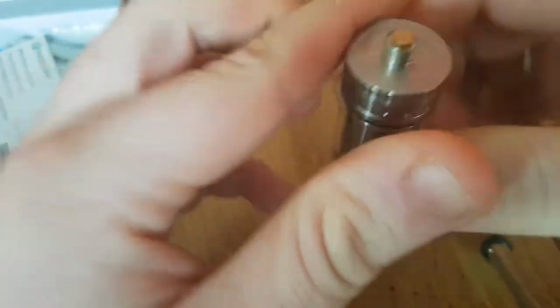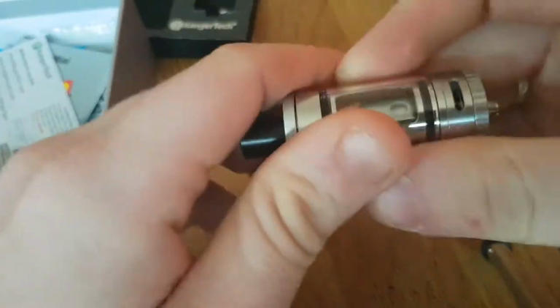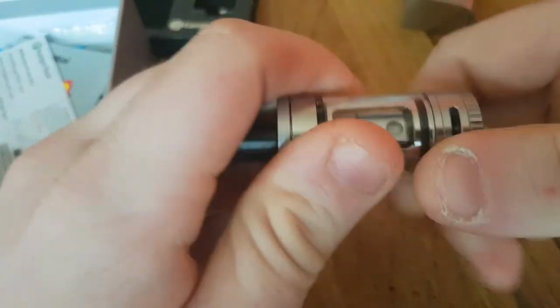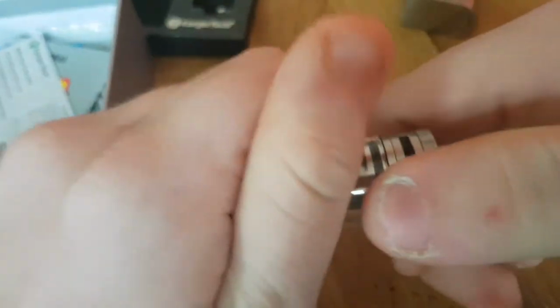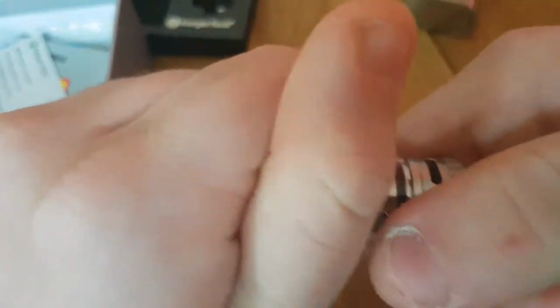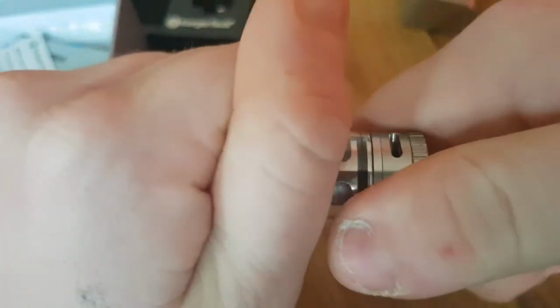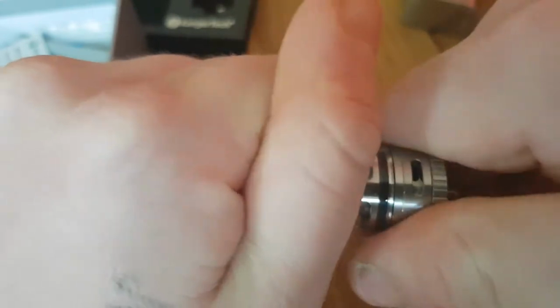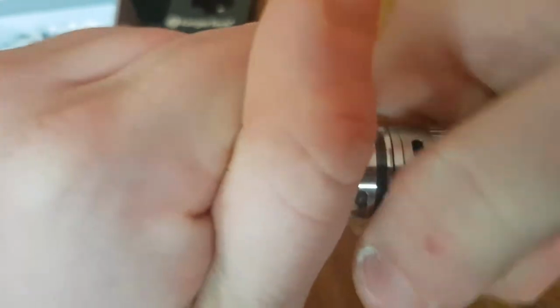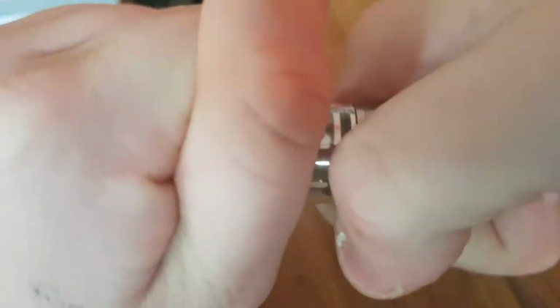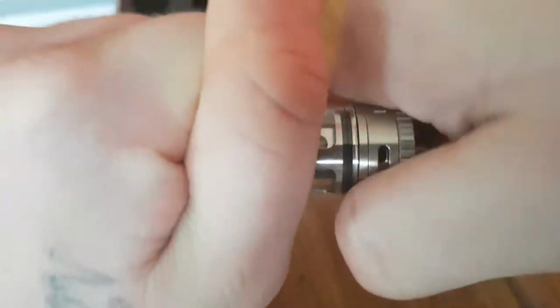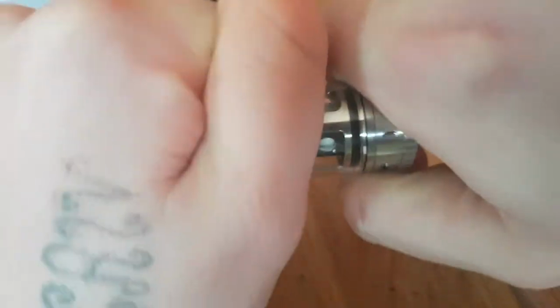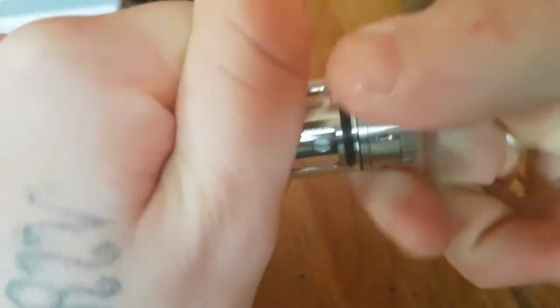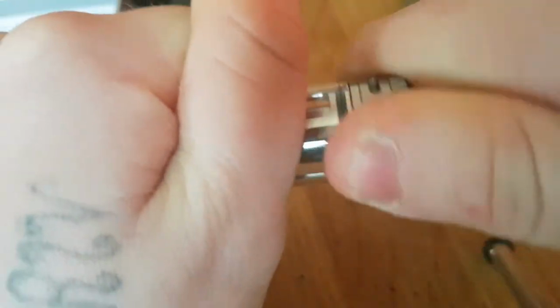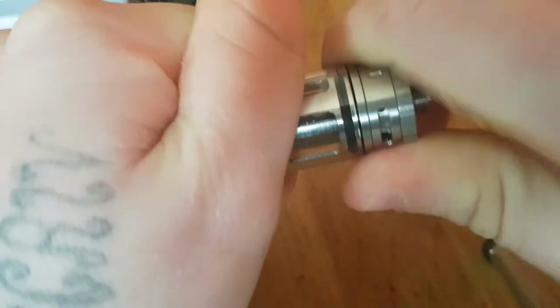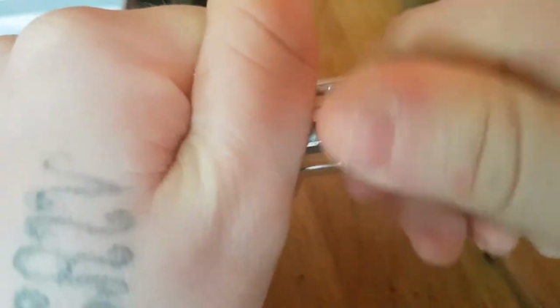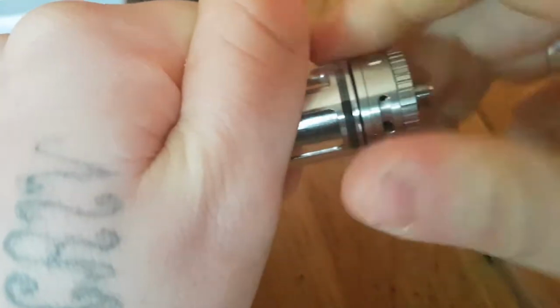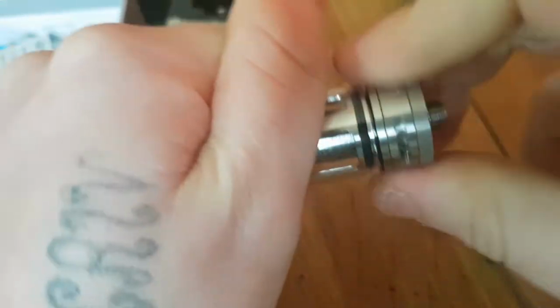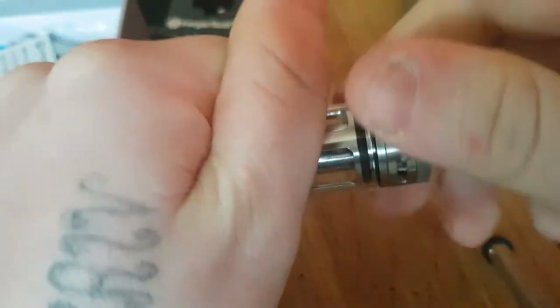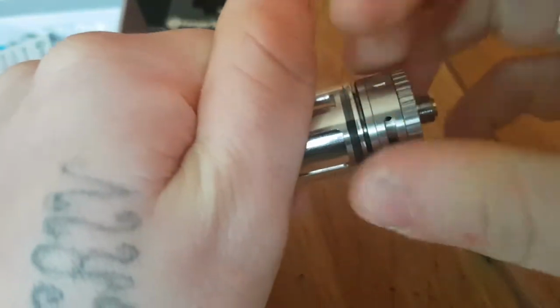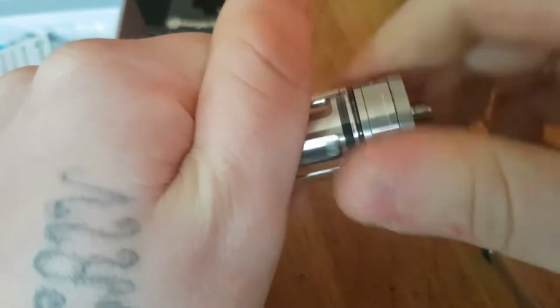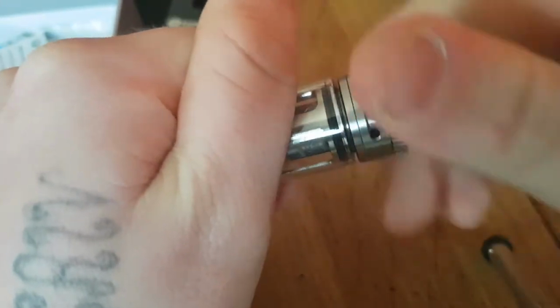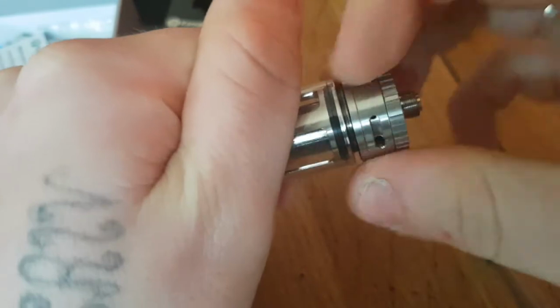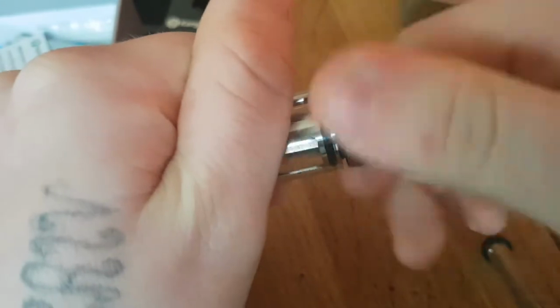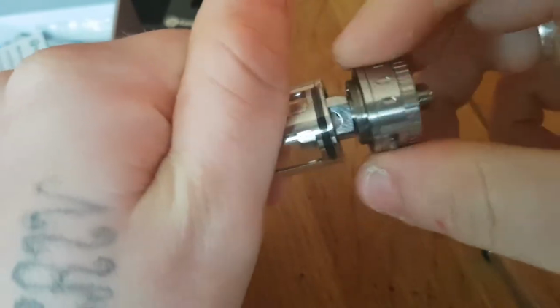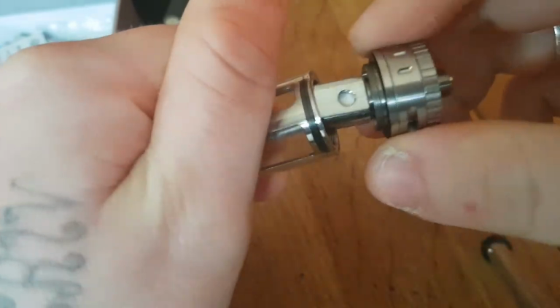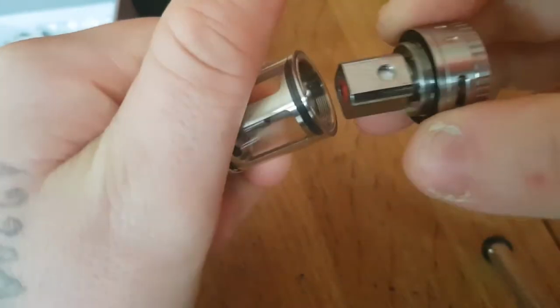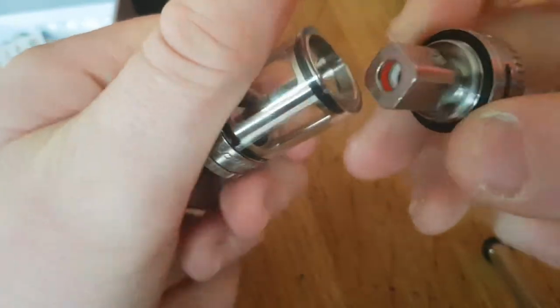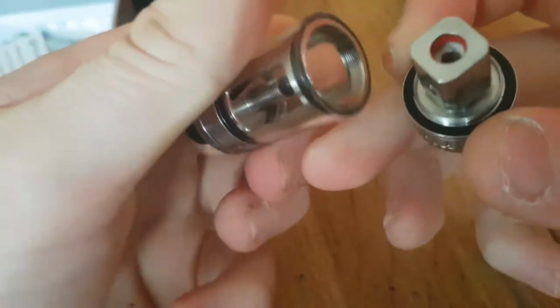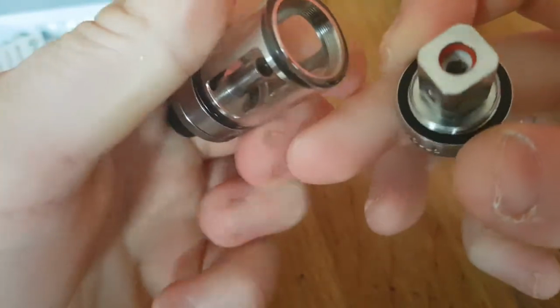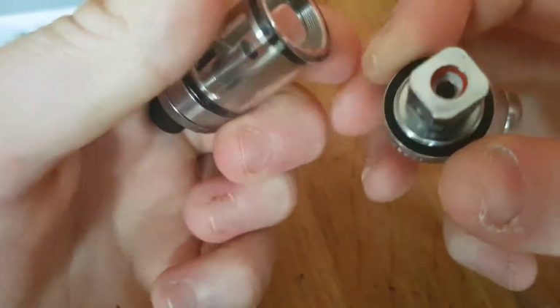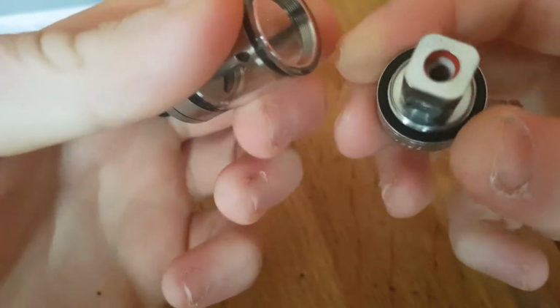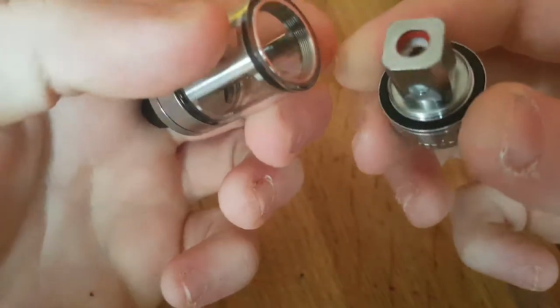If you want to replace your coil, you just grab the base and twist it. The threading is really nice and smooth, and there's your coil.